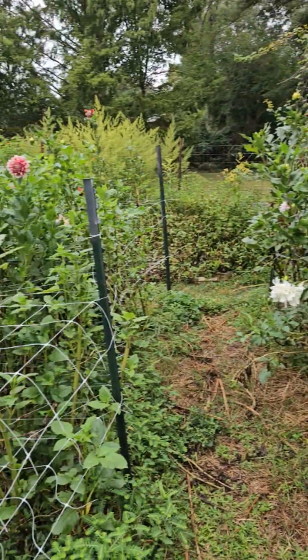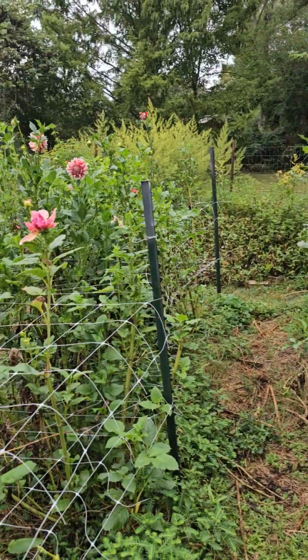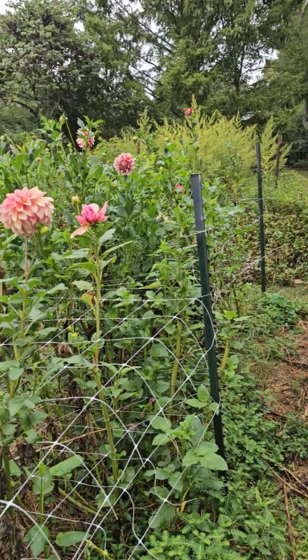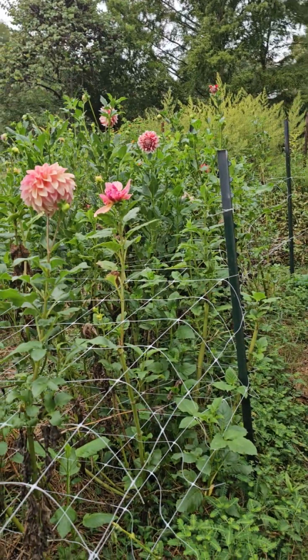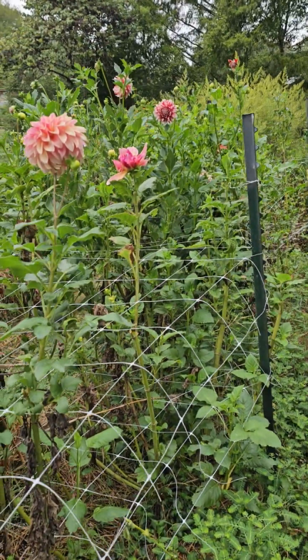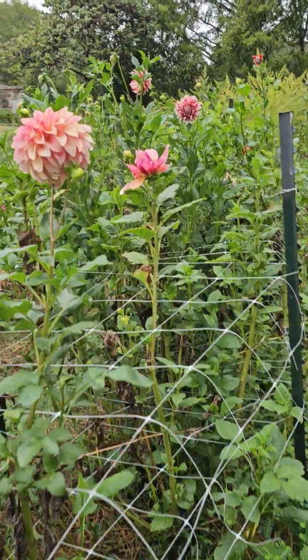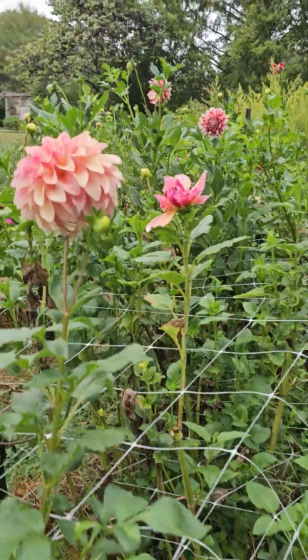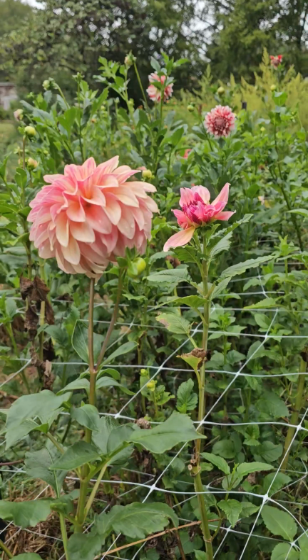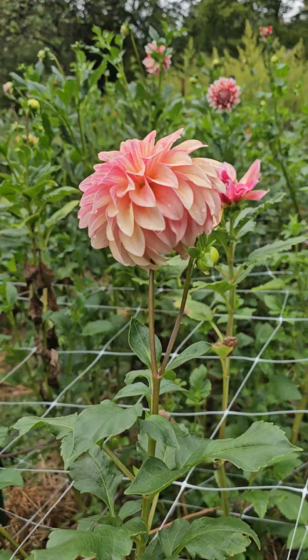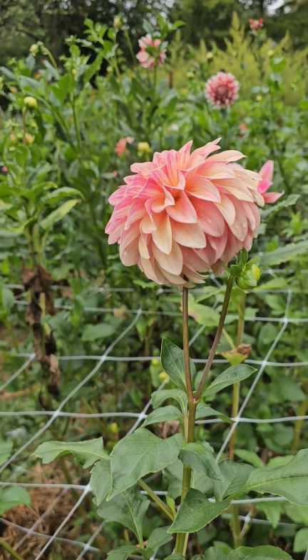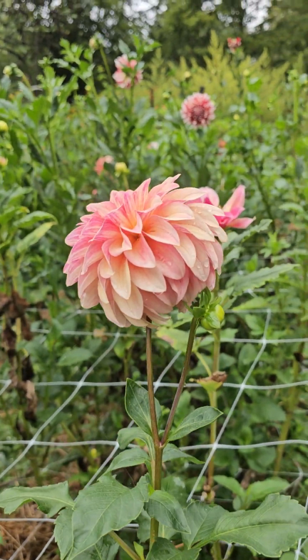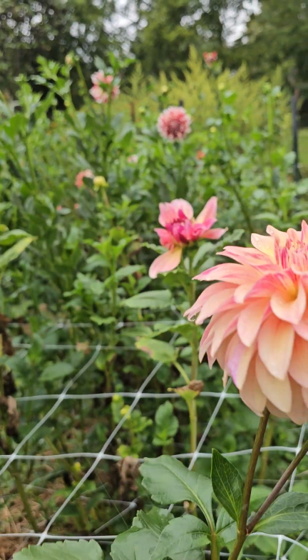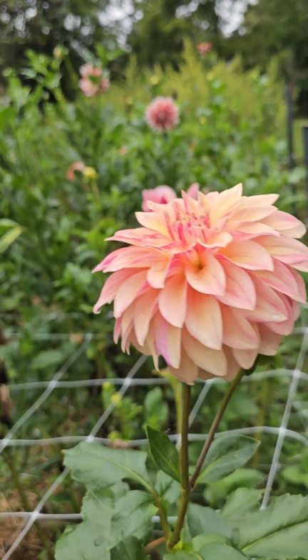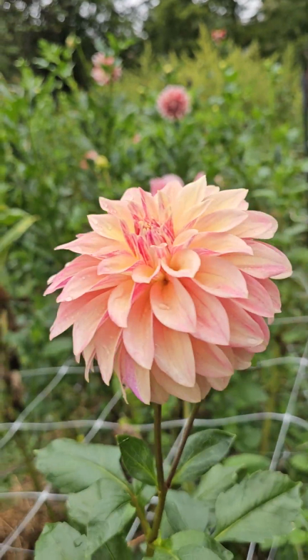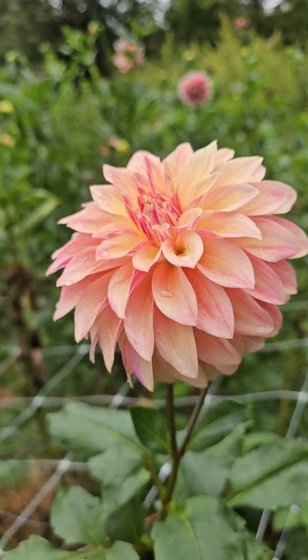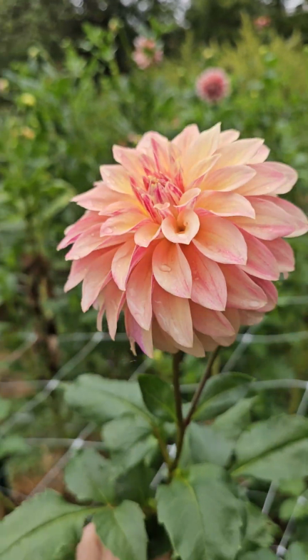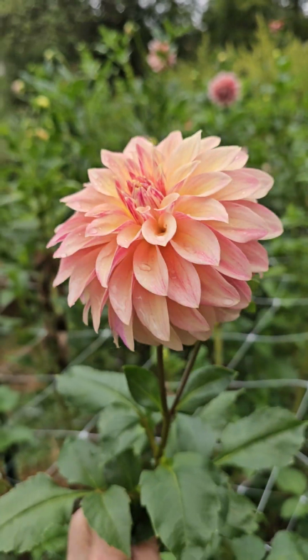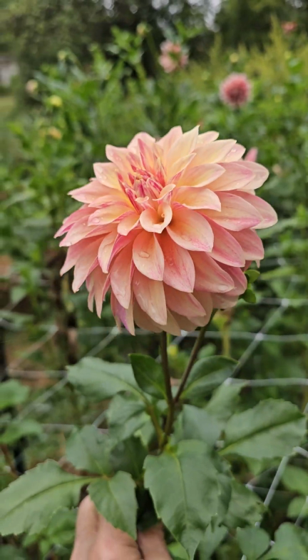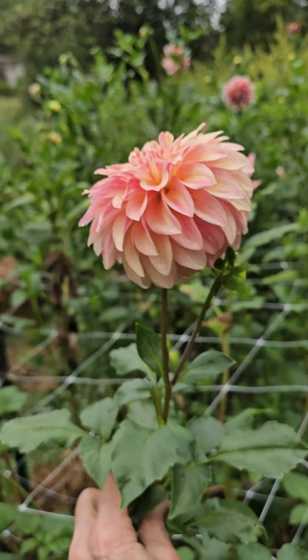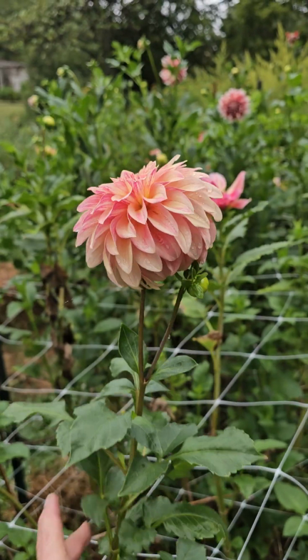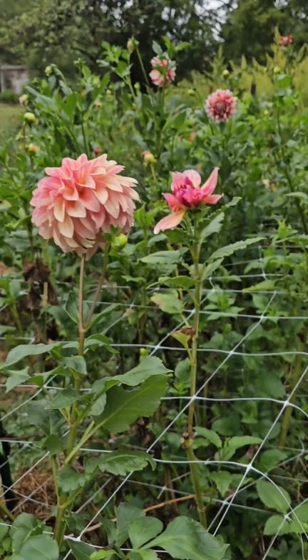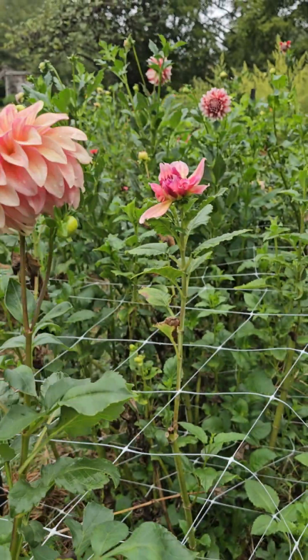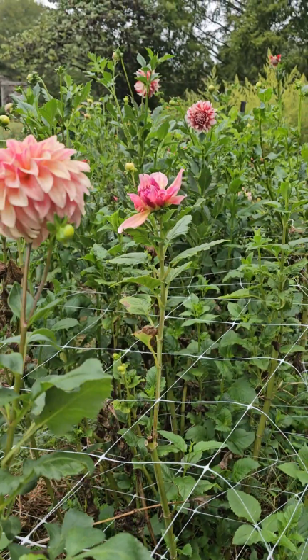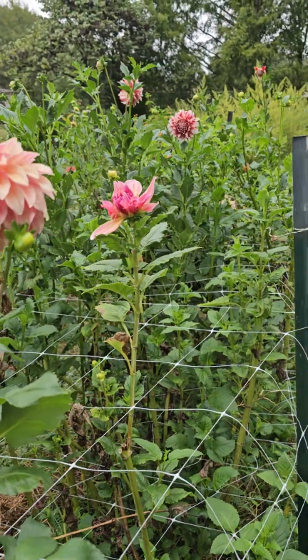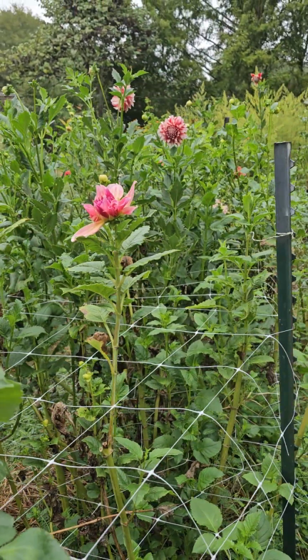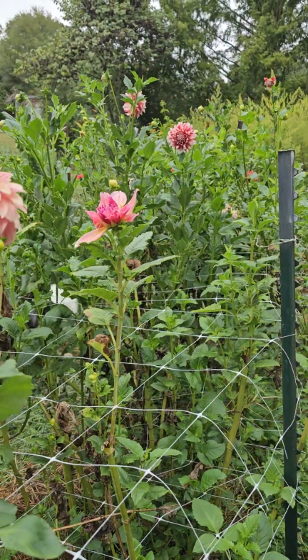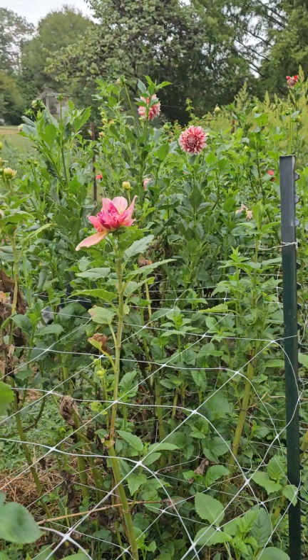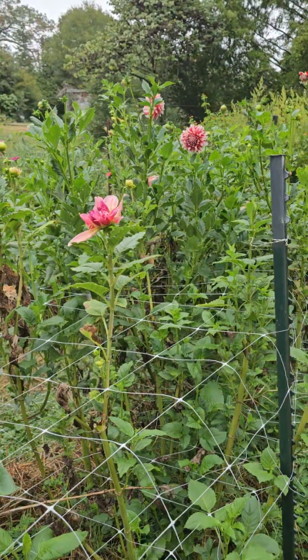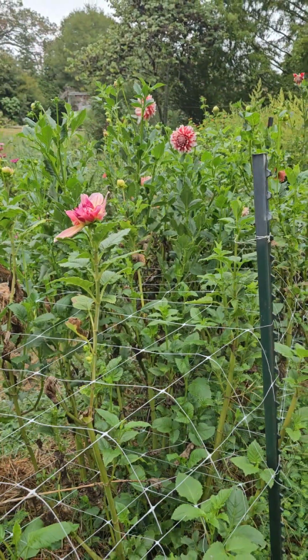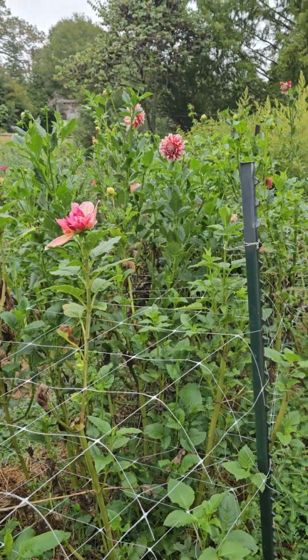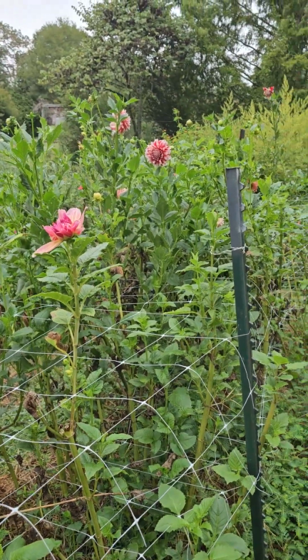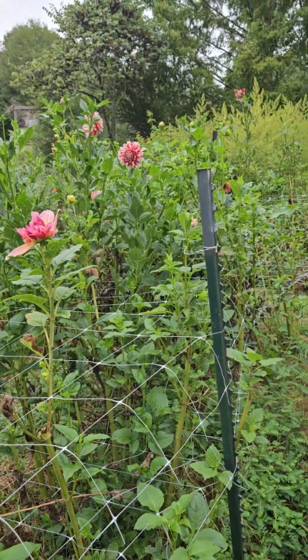And here's a few — this is Miss Amara. It's a really pretty one. I like those colors for this time of year. I used to have more; I'm going to have to add to that for next year.